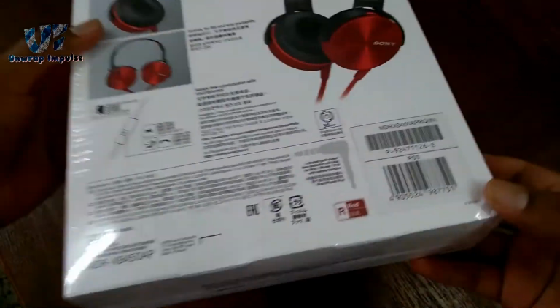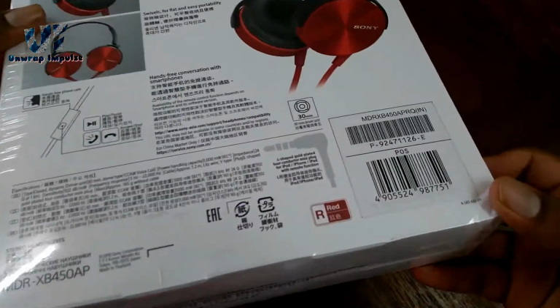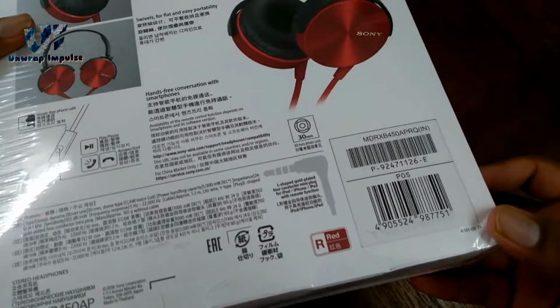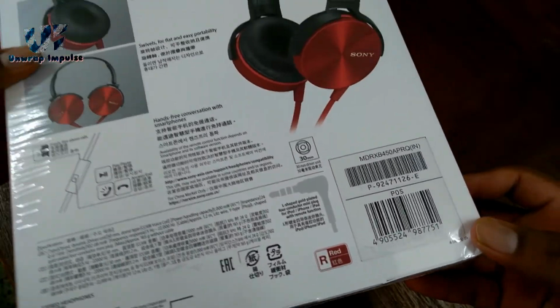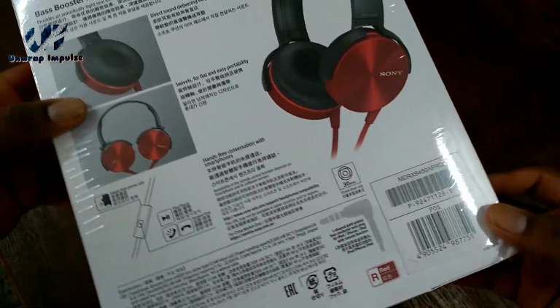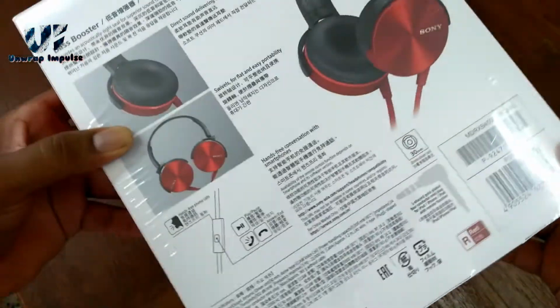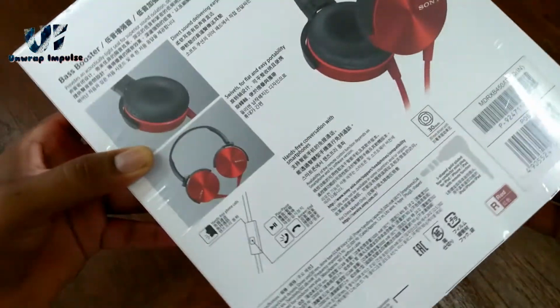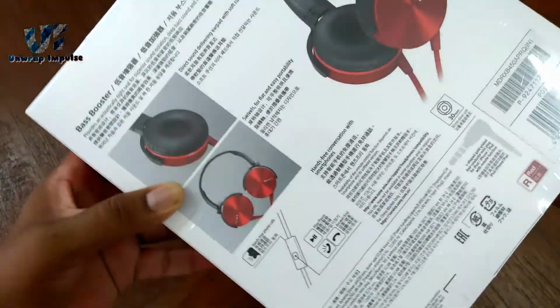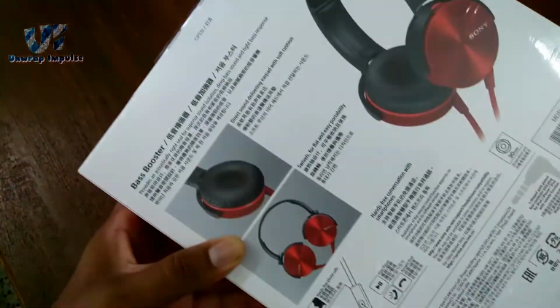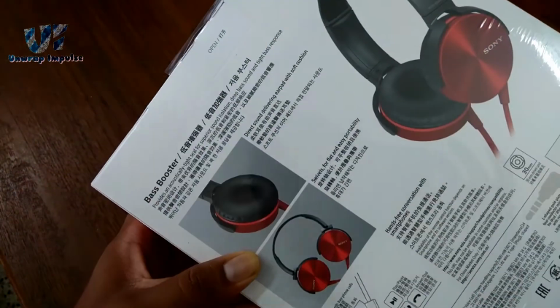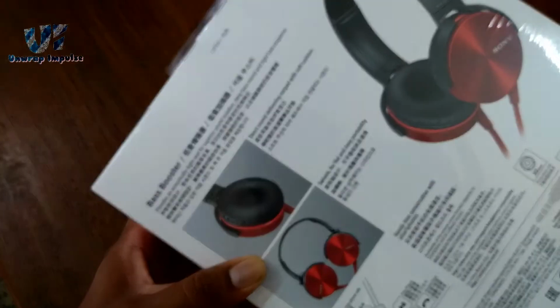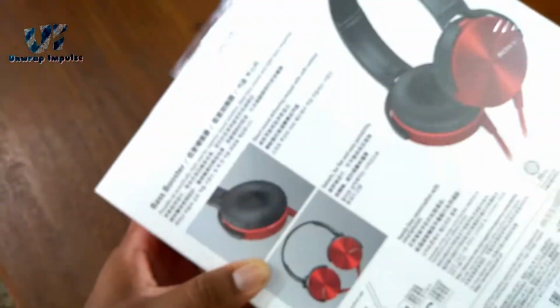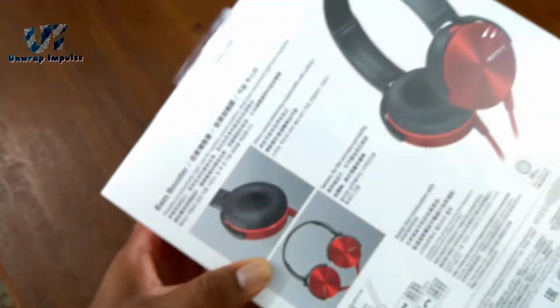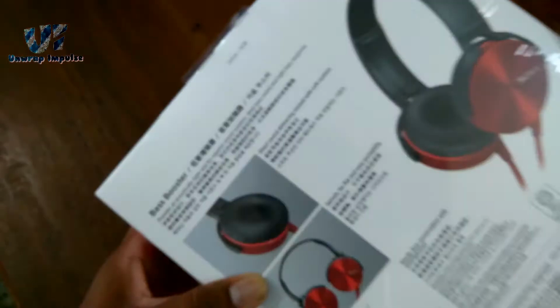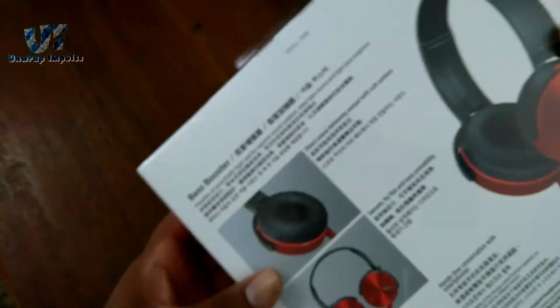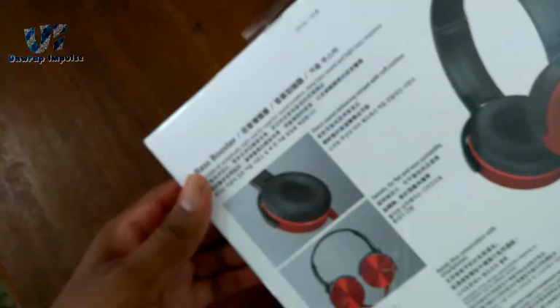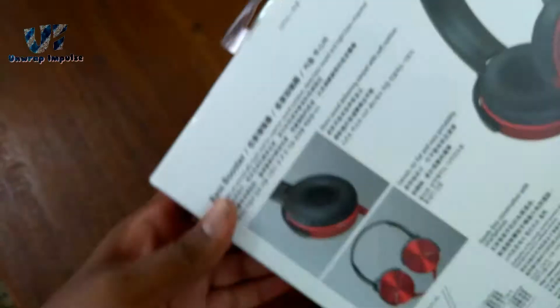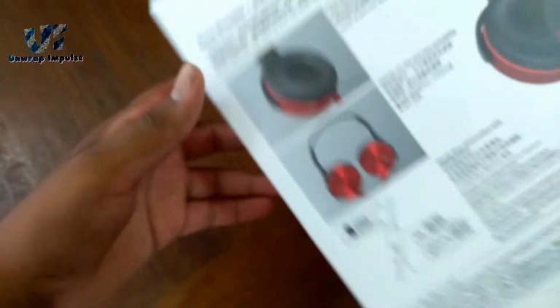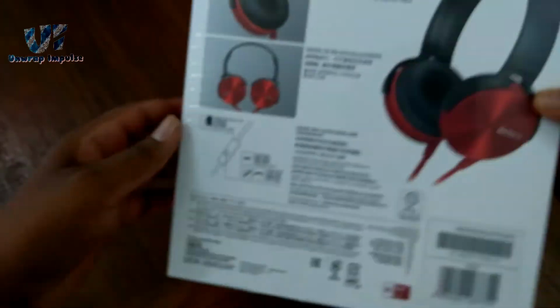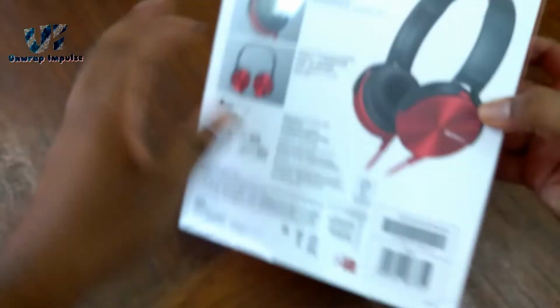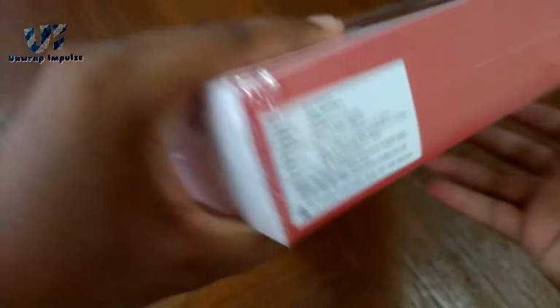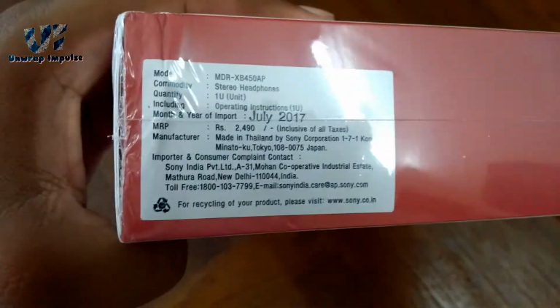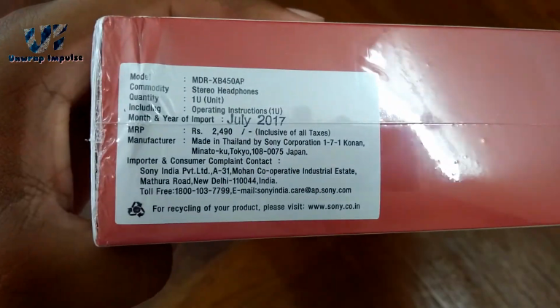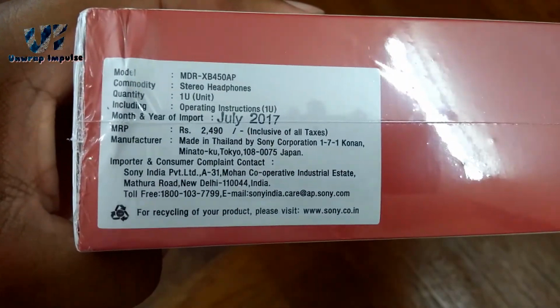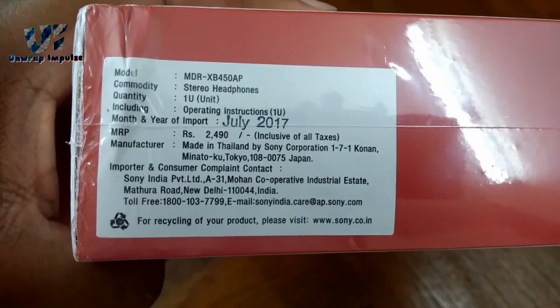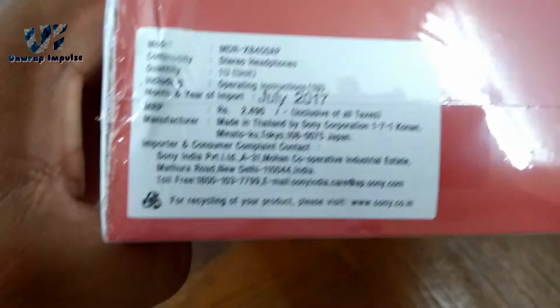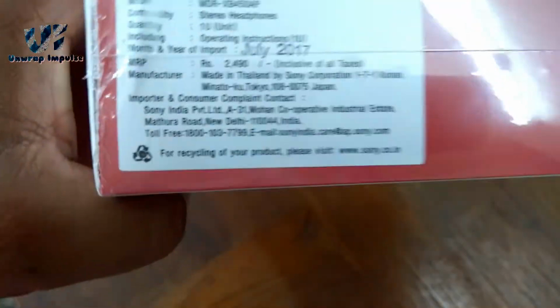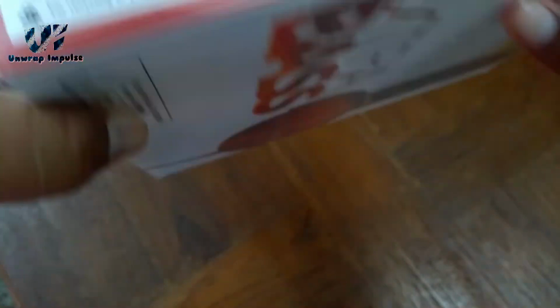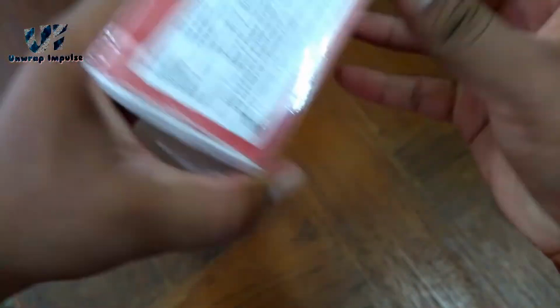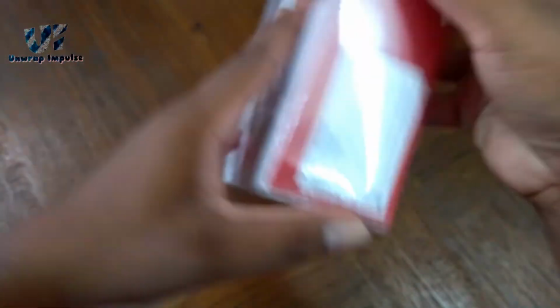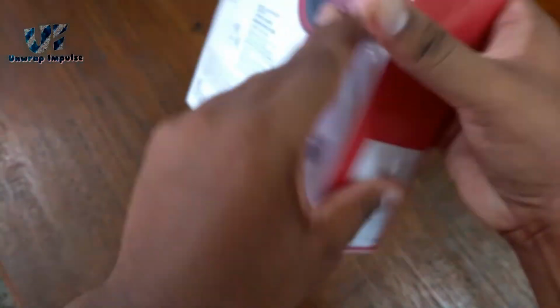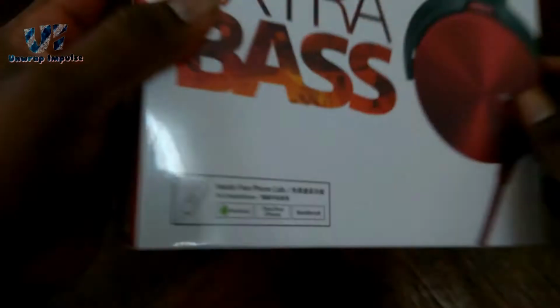I will be making a separate video comparing Sony with Sennheiser, so stay tuned to my channel. Thank you guys for watching this video. This is Impulse signing off — you guys have a great day. Bye bye.